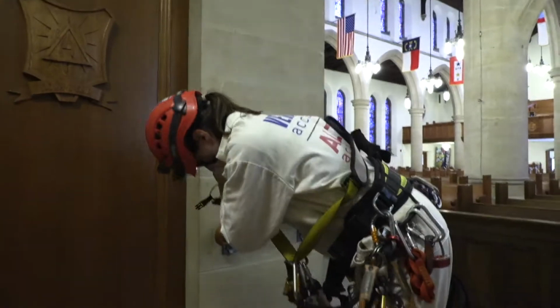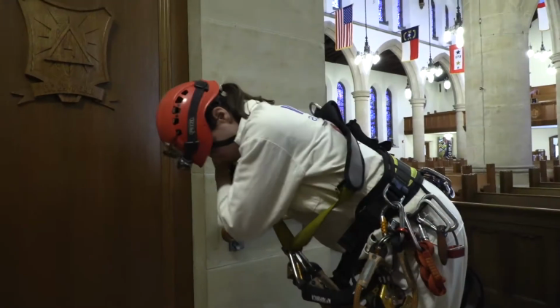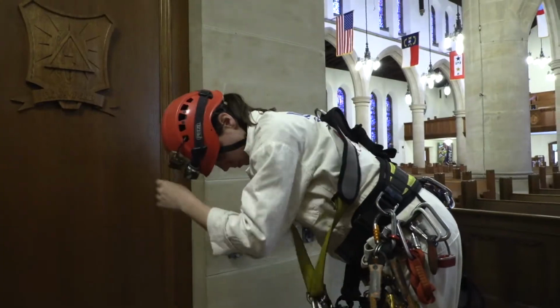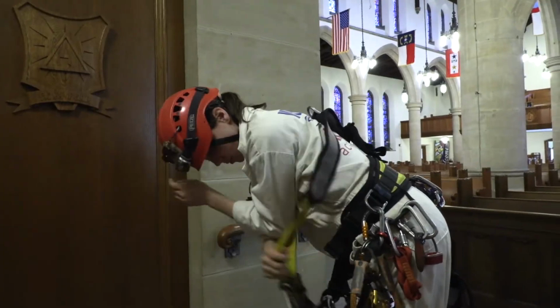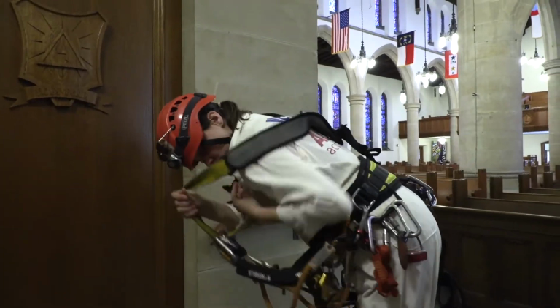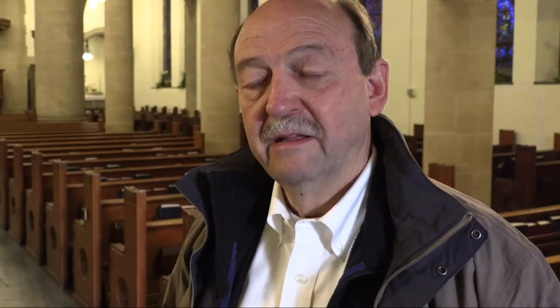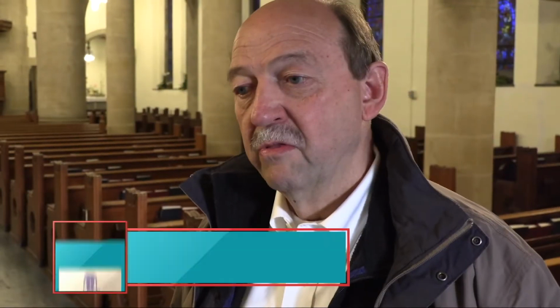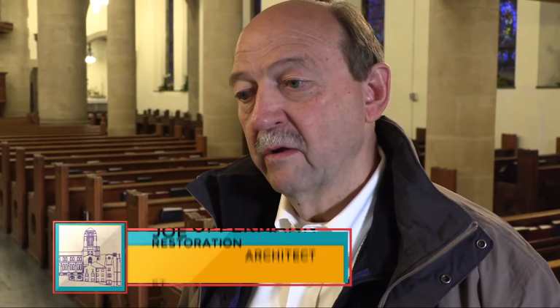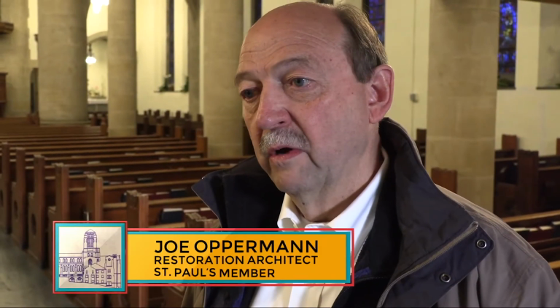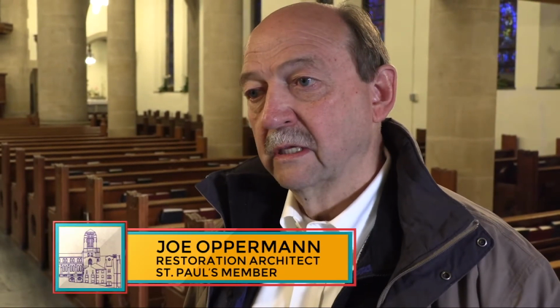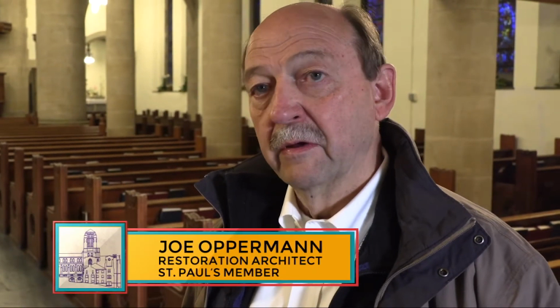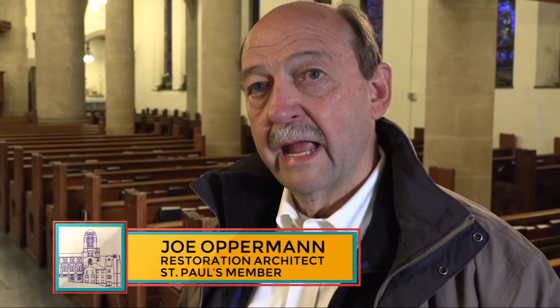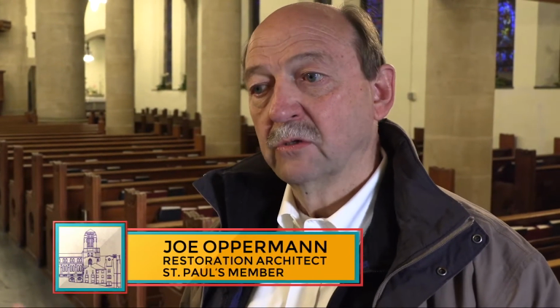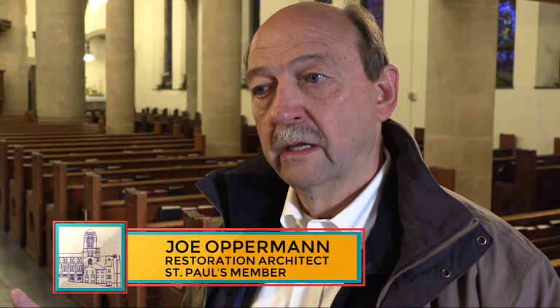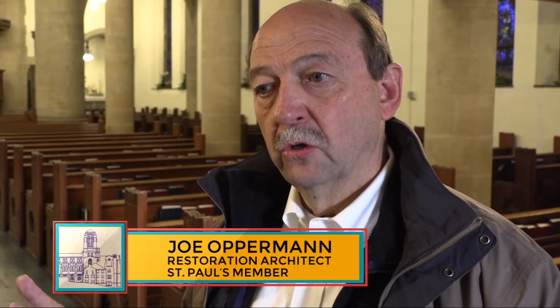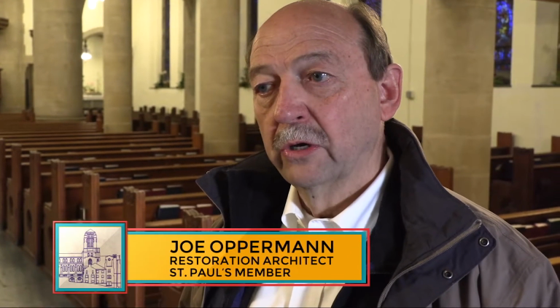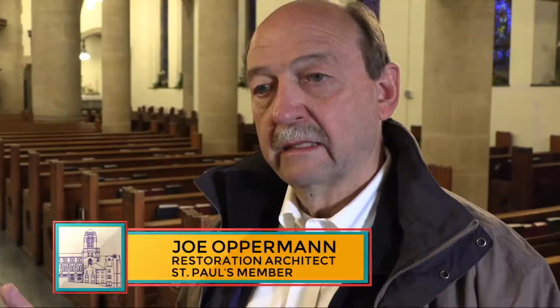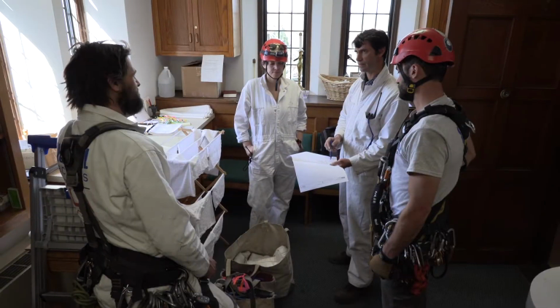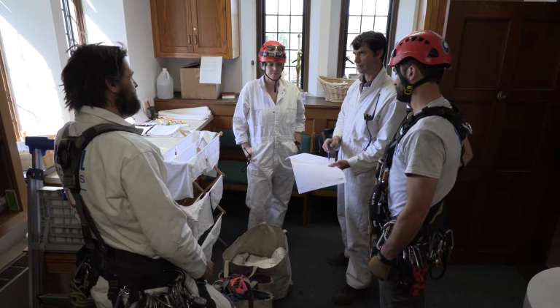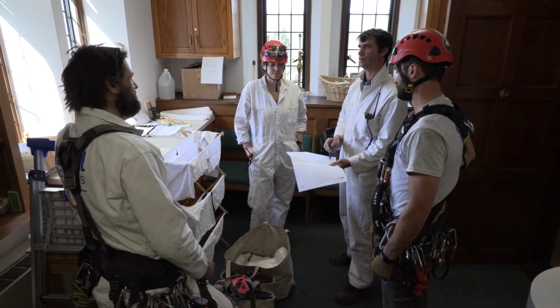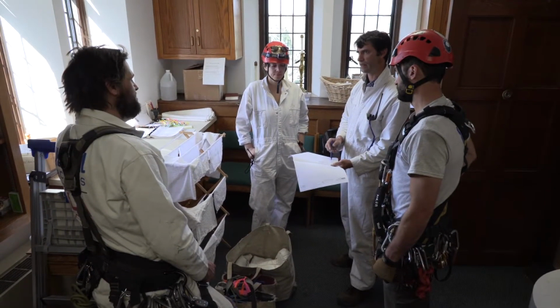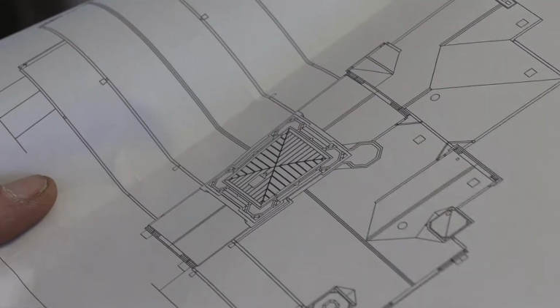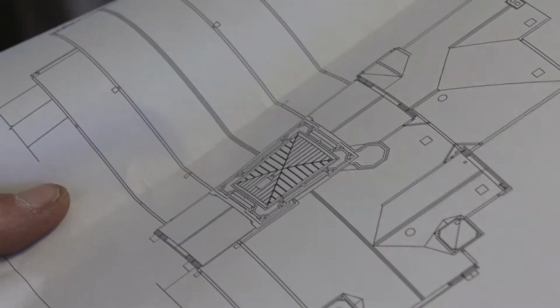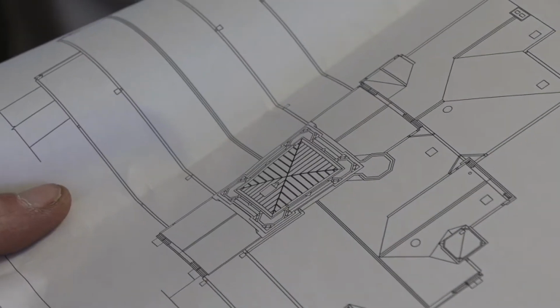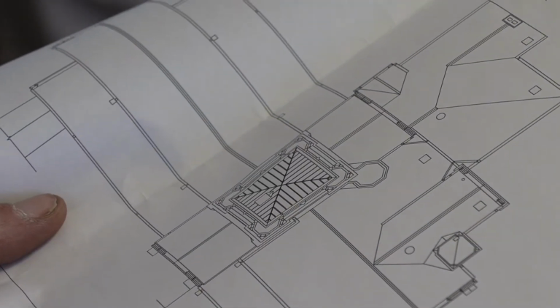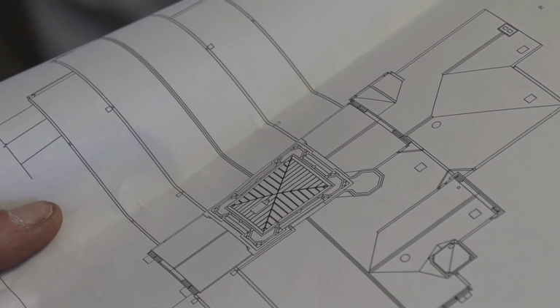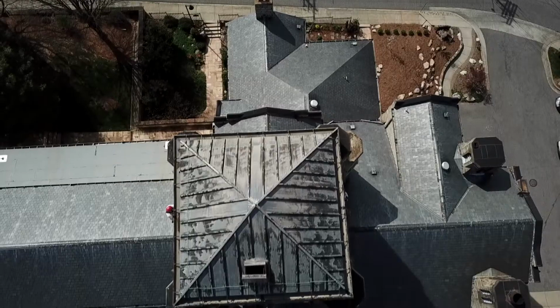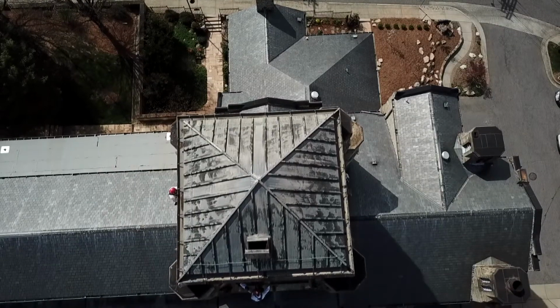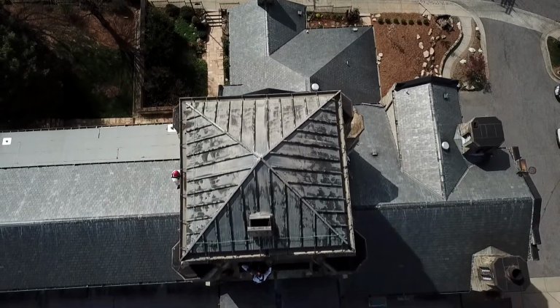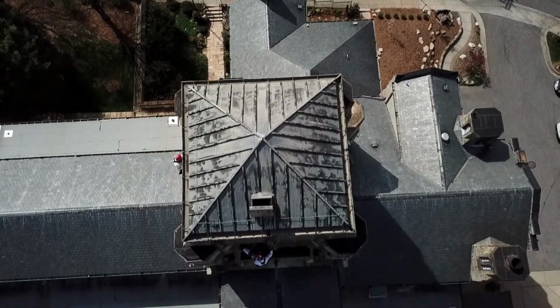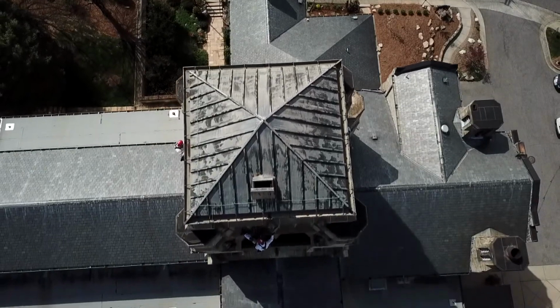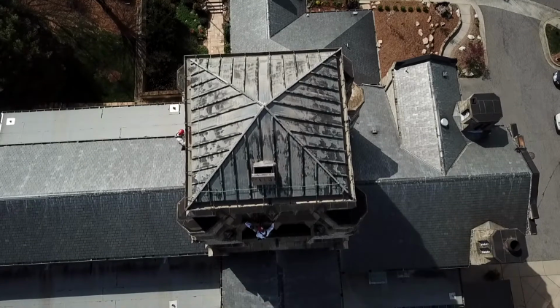The people that are rappelling are the ones that are hands-on, looking at the physical conditions of the masonry or the fenestration and what its condition is.